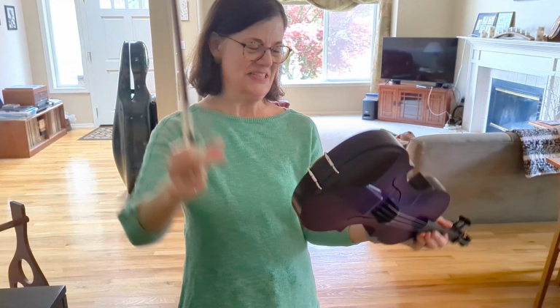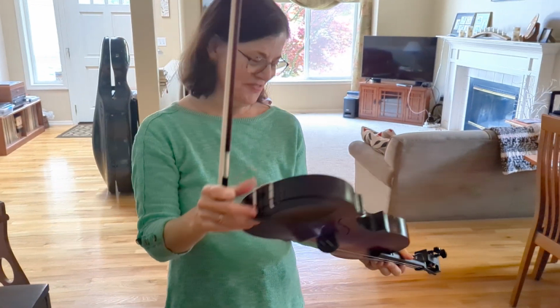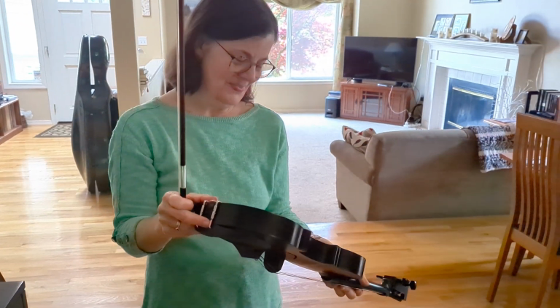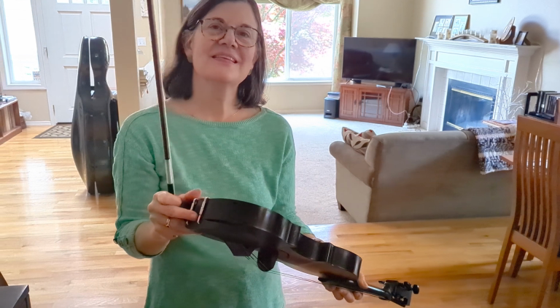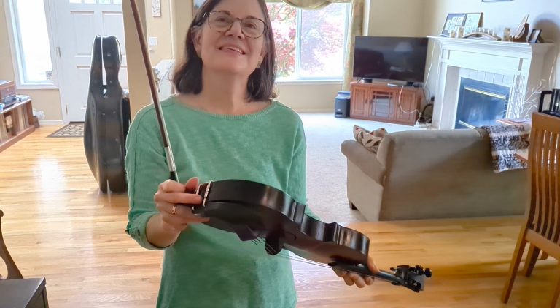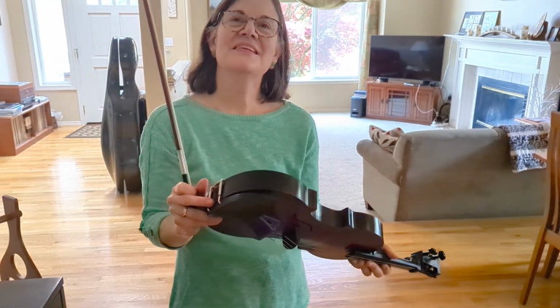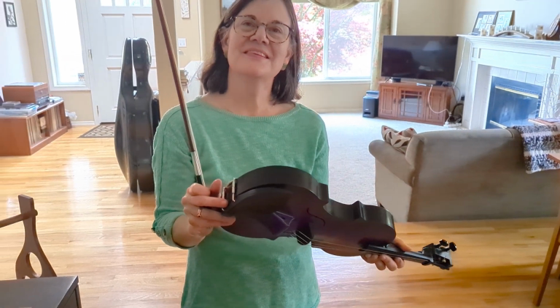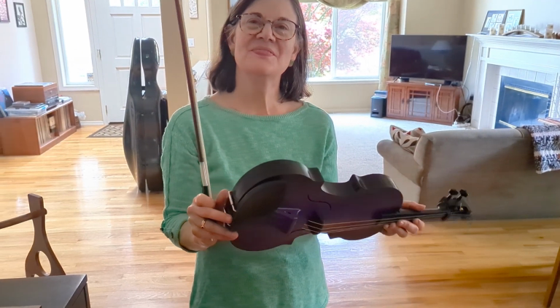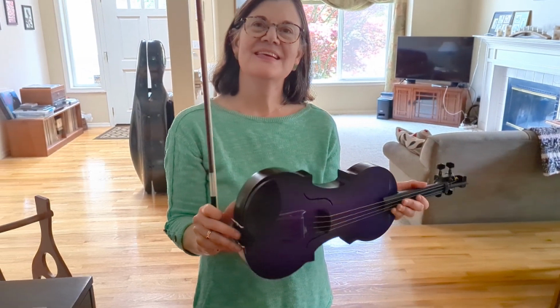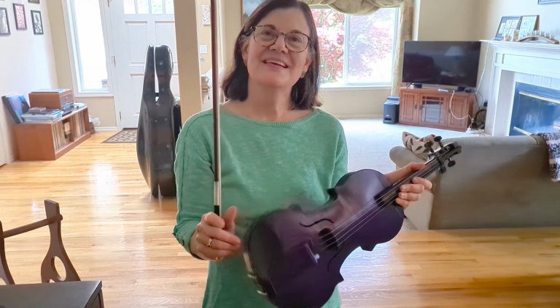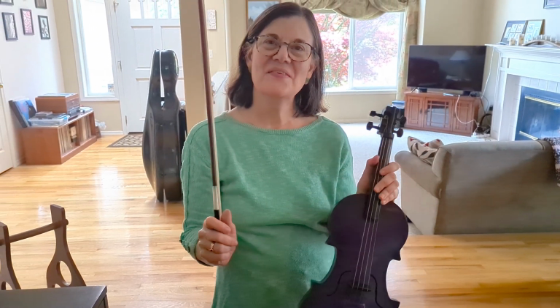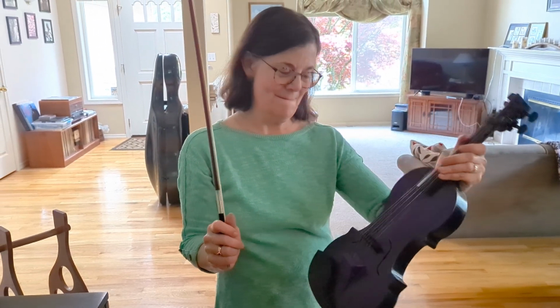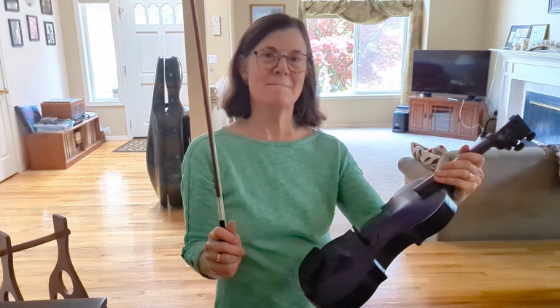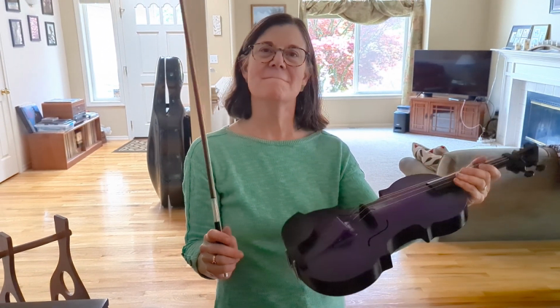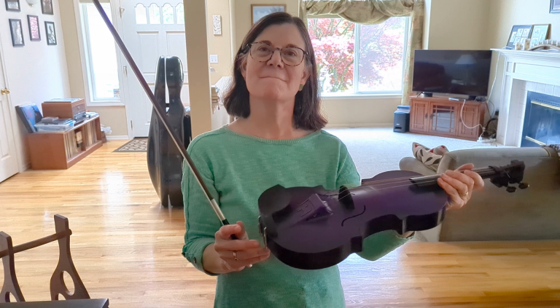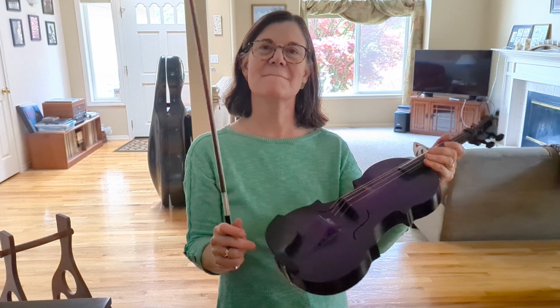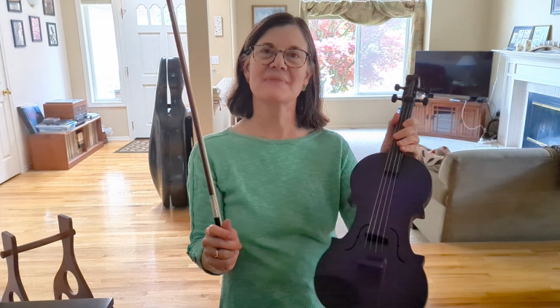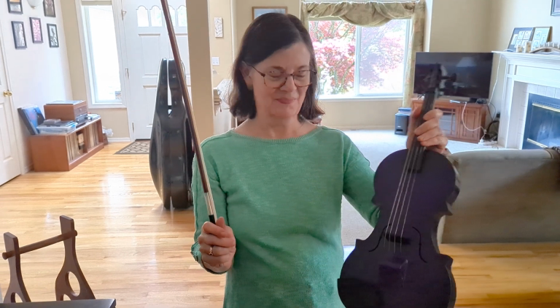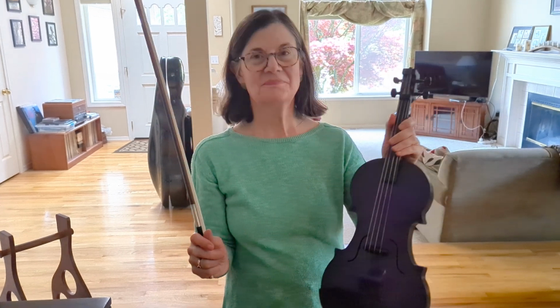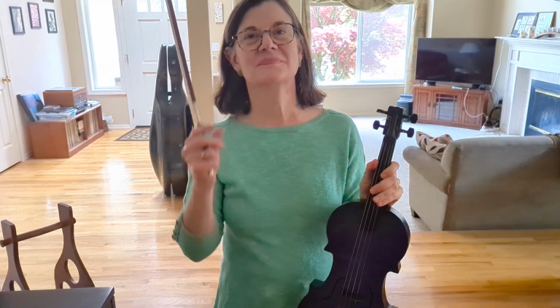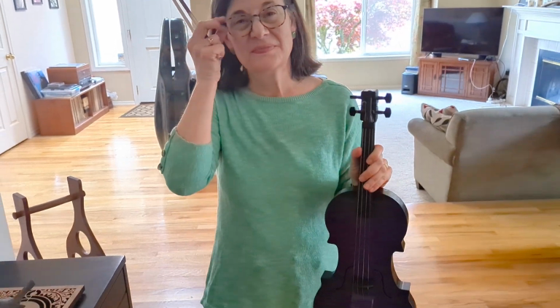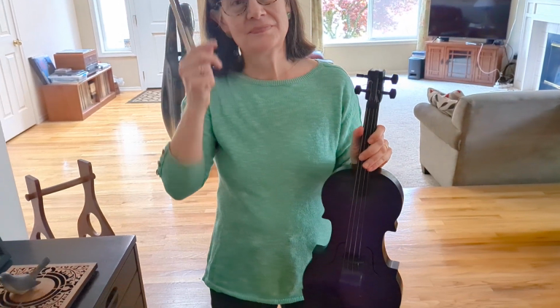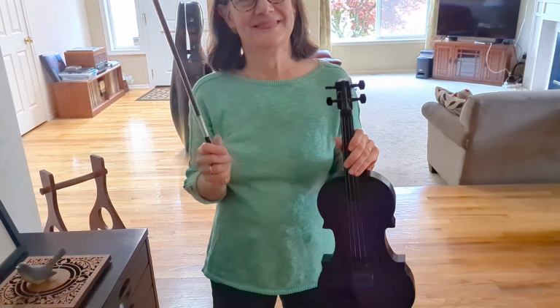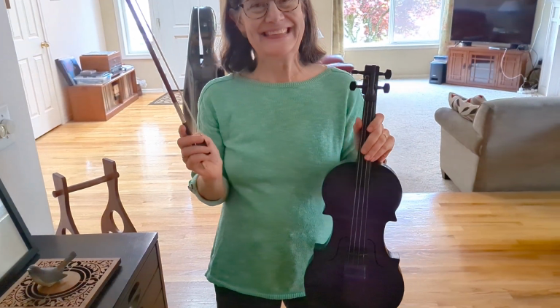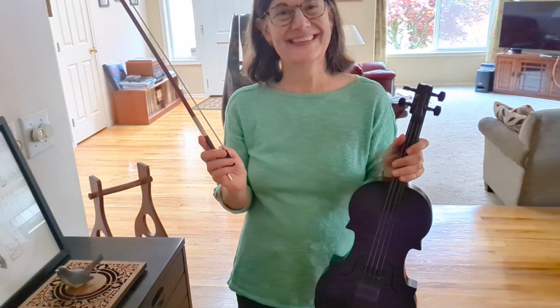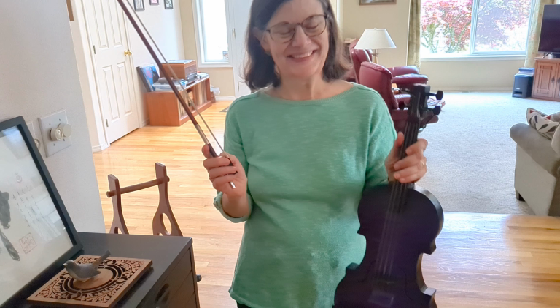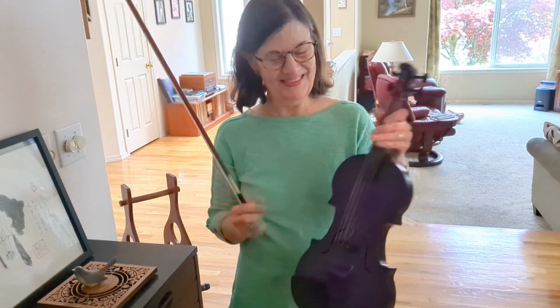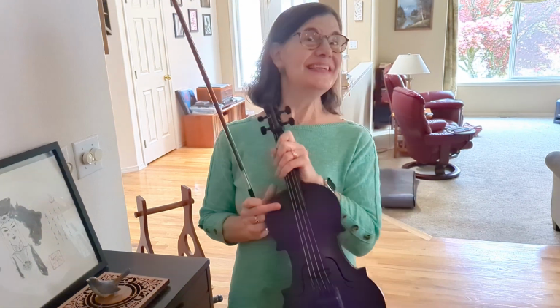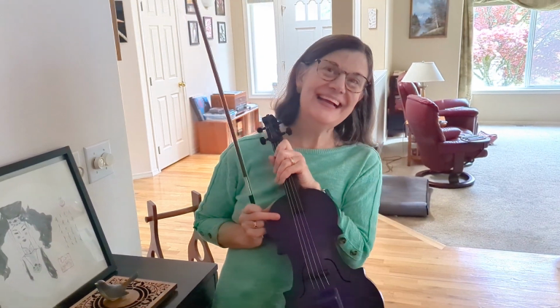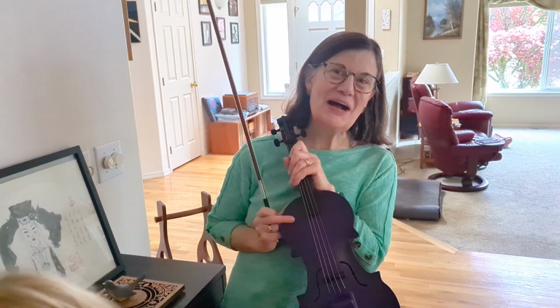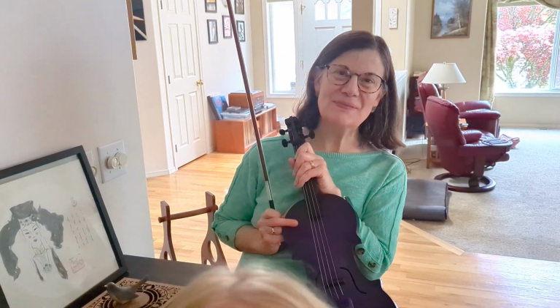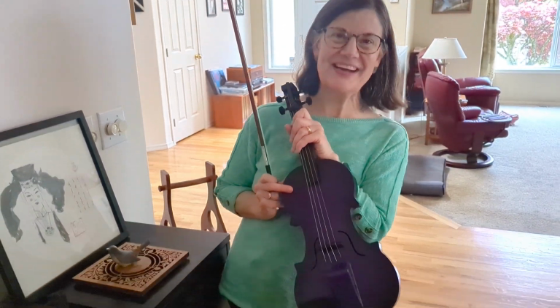Fun stuff. And now I had videoed earlier and I didn't press the right button, so I didn't save it. And that is — I had the announcement that is now Mary Beth's violin that I made for her. So congratulations on the purple violin.